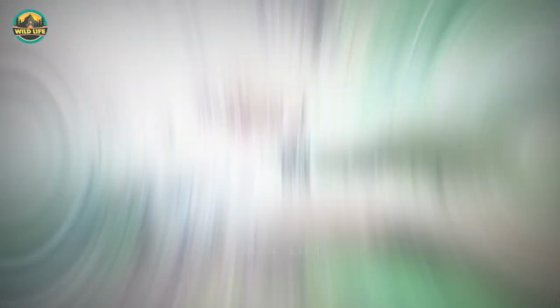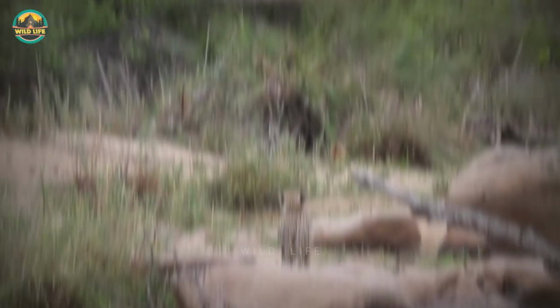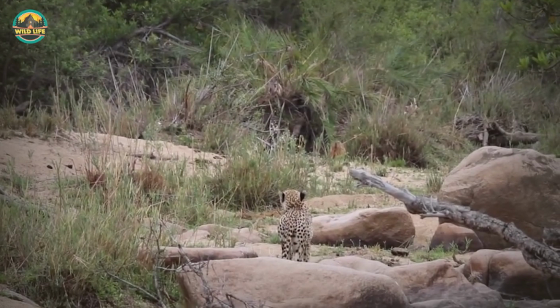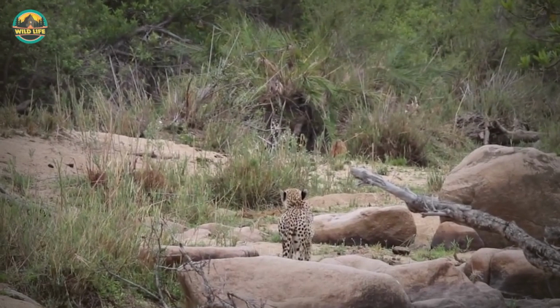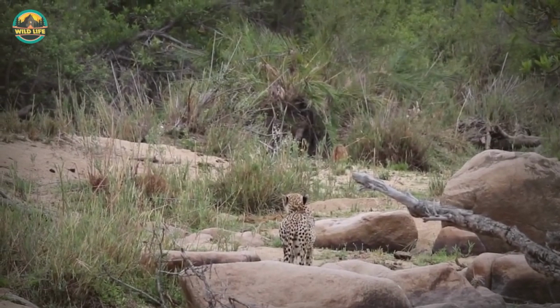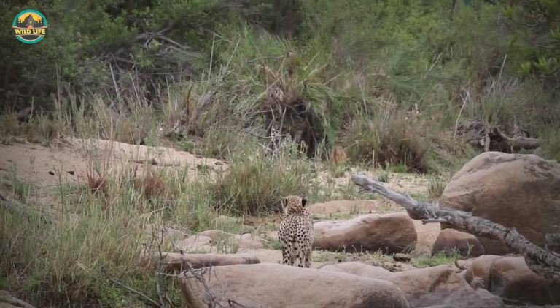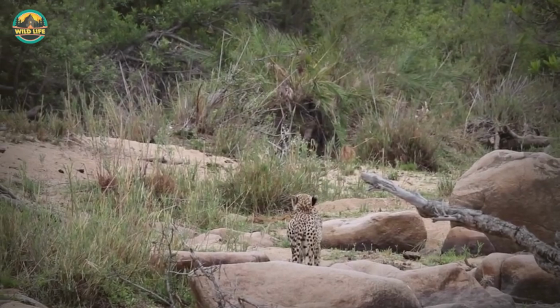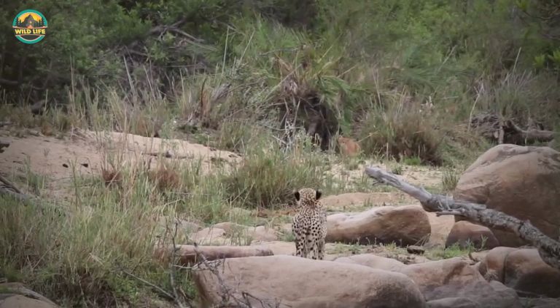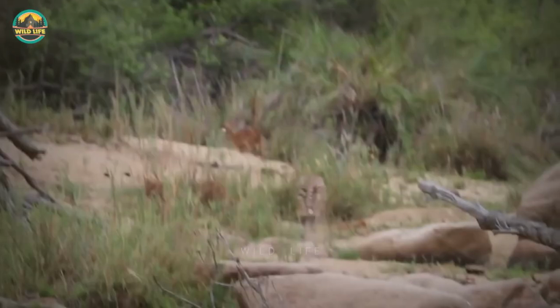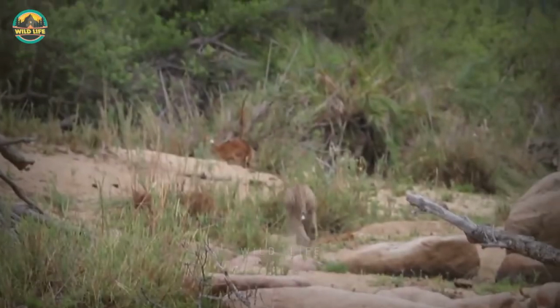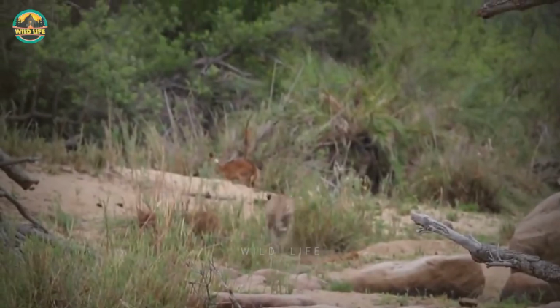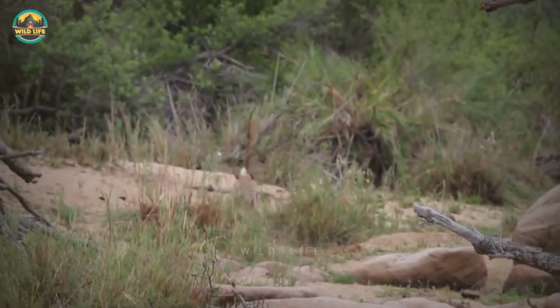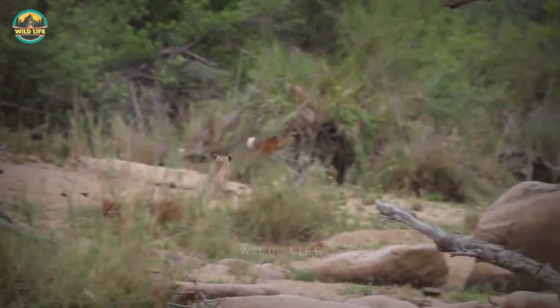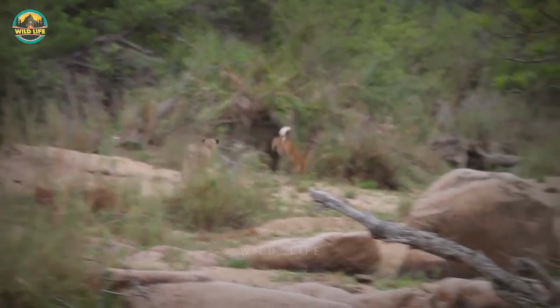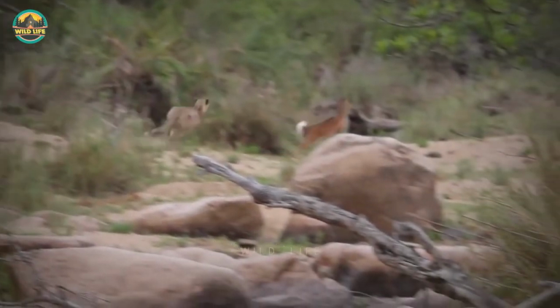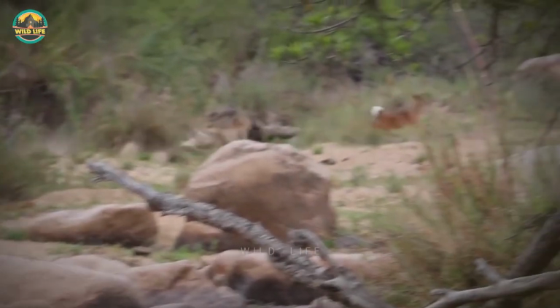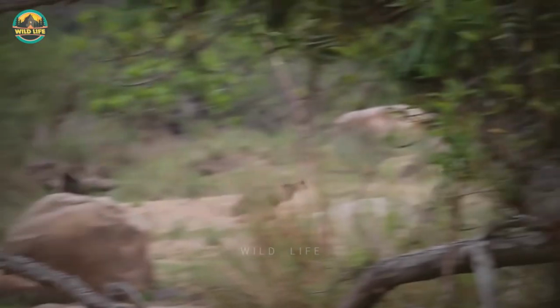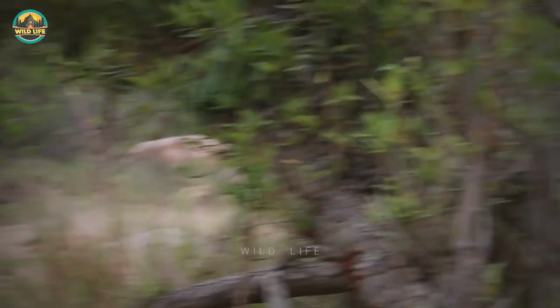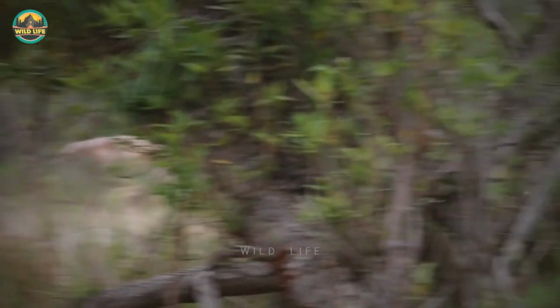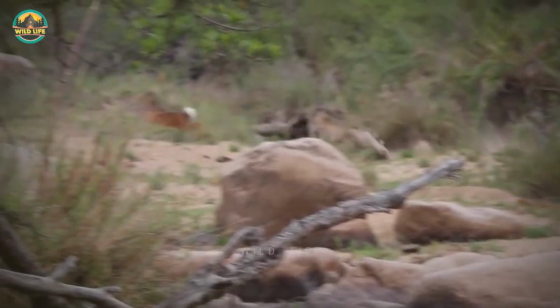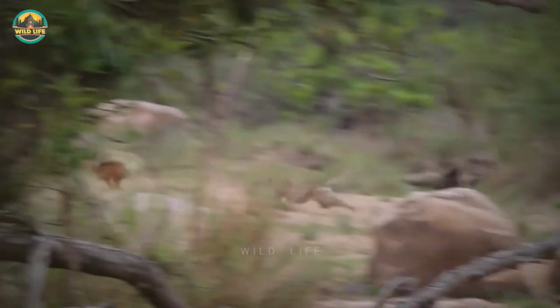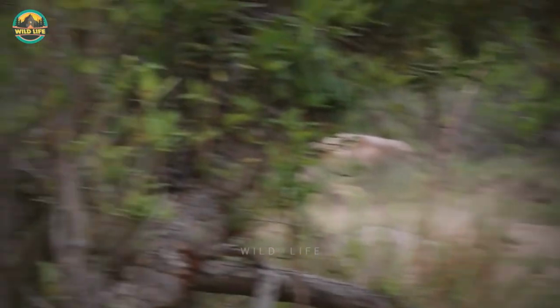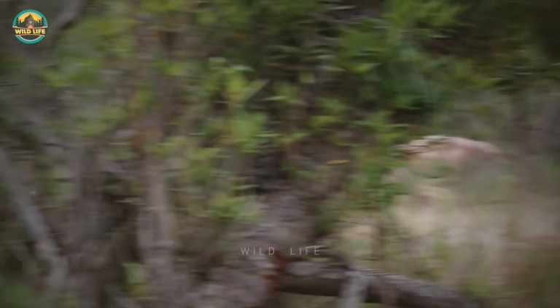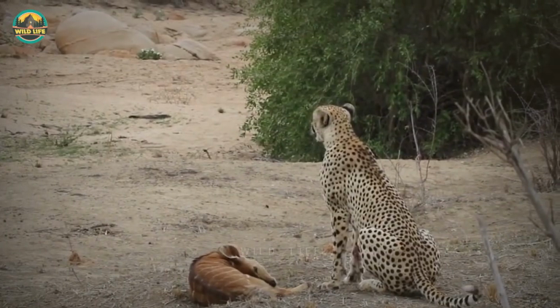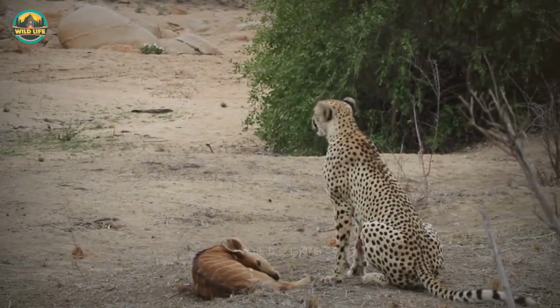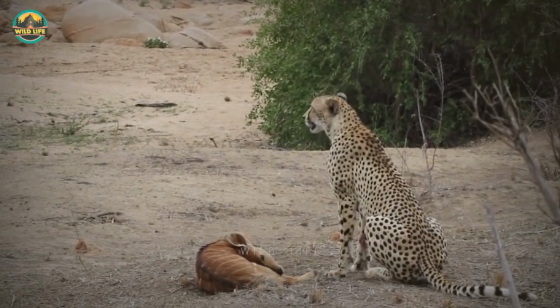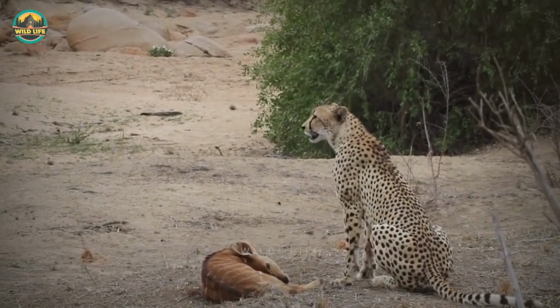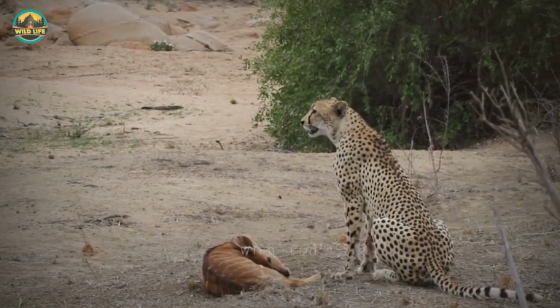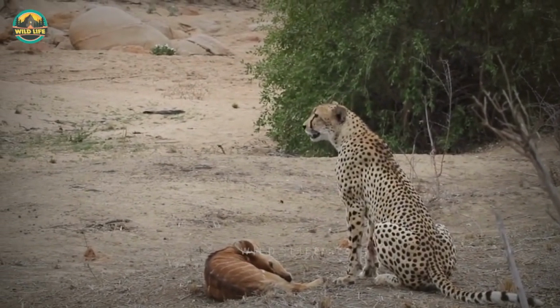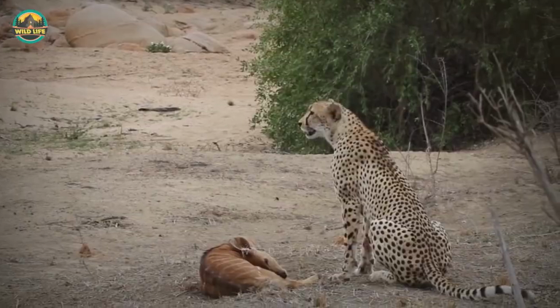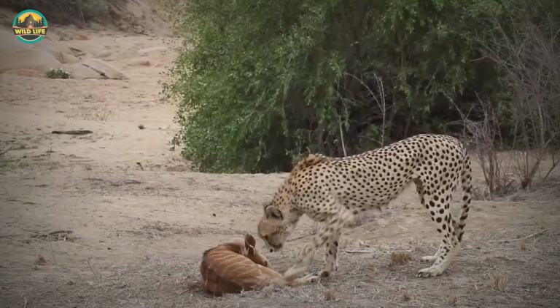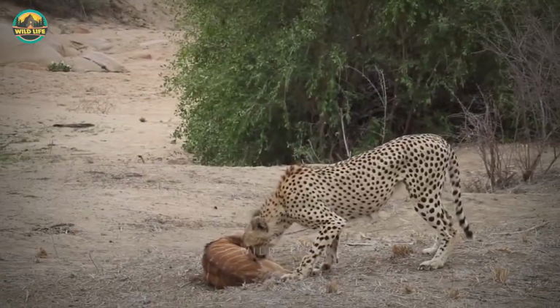In this video, a cheetah stalks a Nyala Bull for a few seconds before taking off to go for the kill. But the Nyala sees the cheetah and takes off. He does catch up, because he can be seen standing next to the dead Nyala at the end of the video.